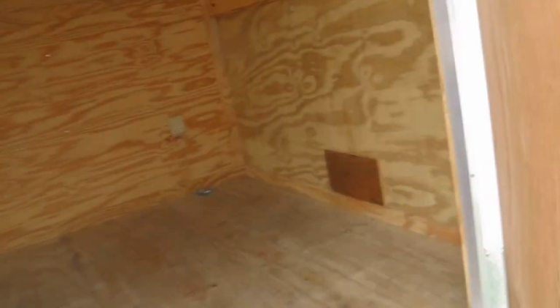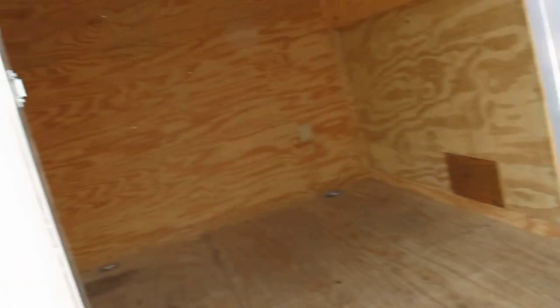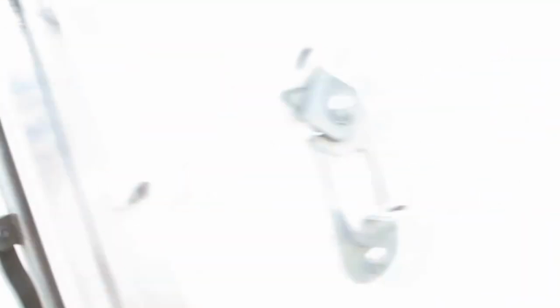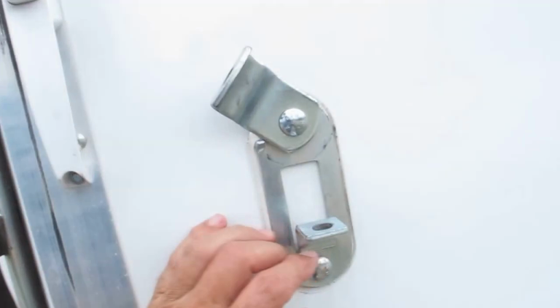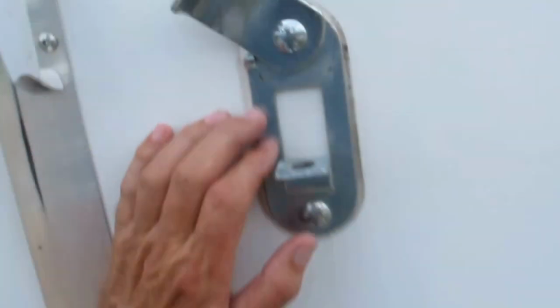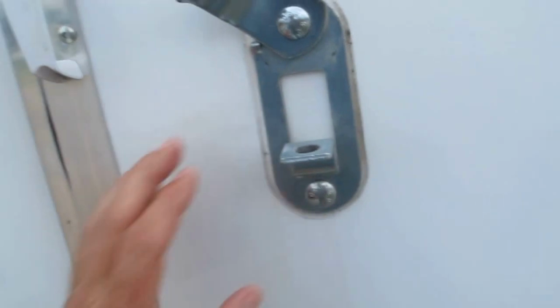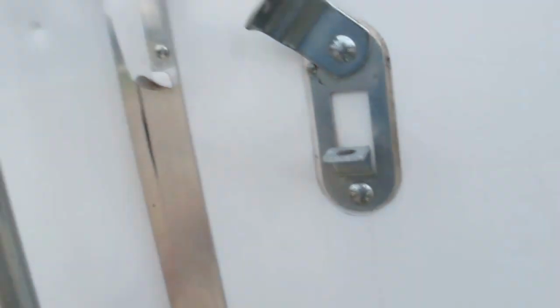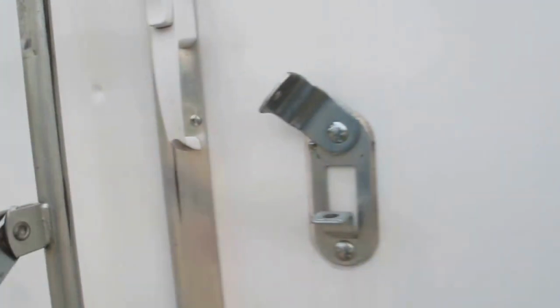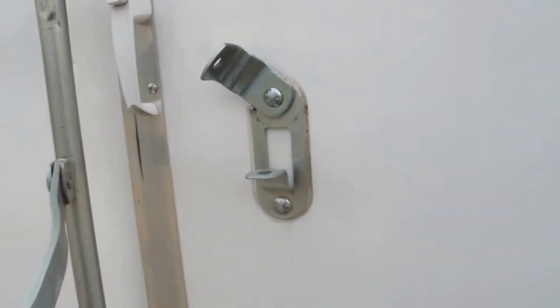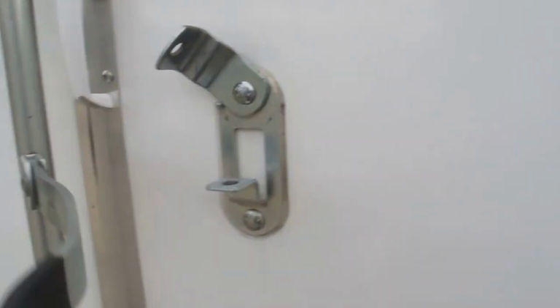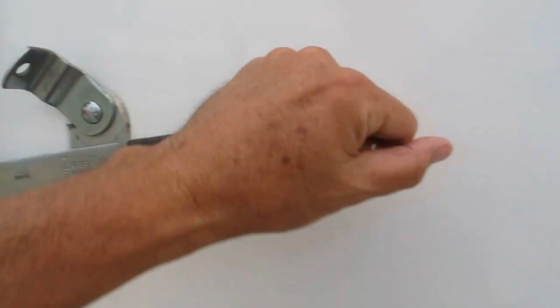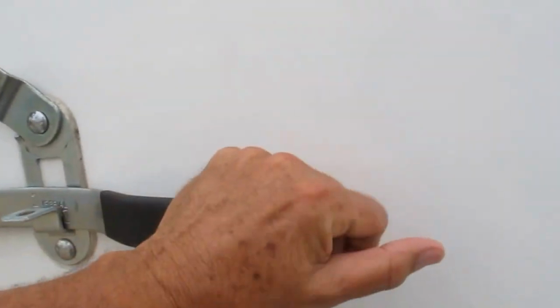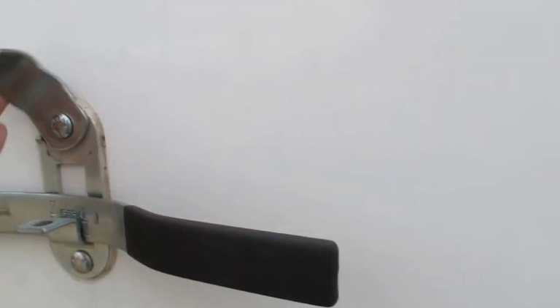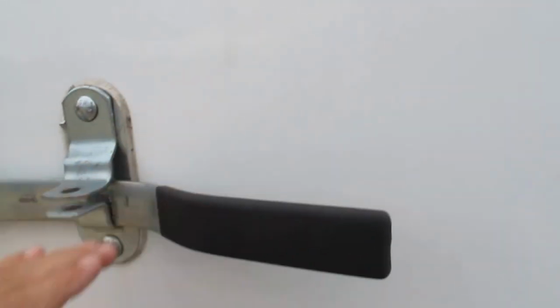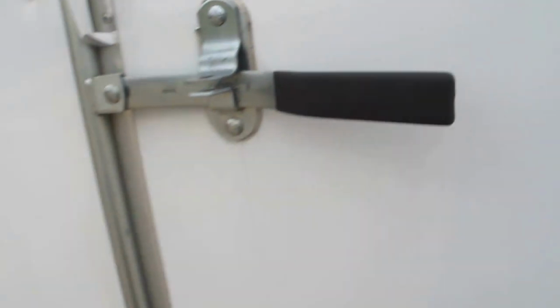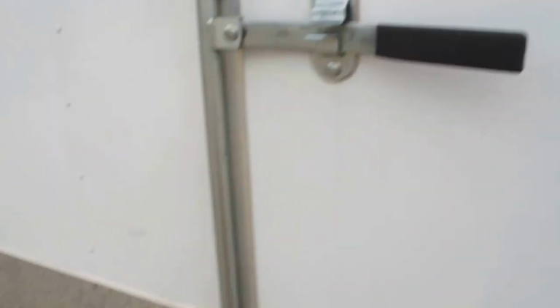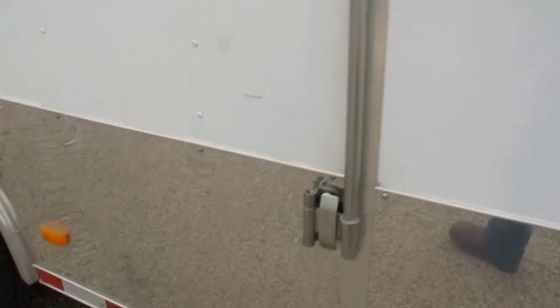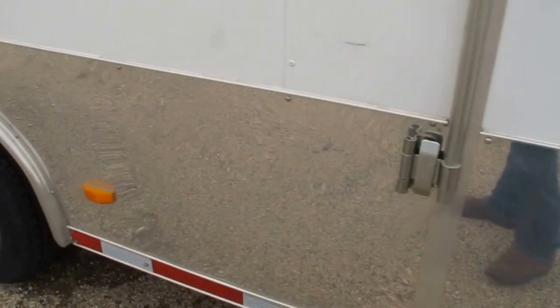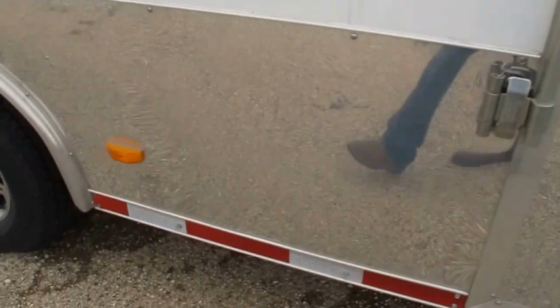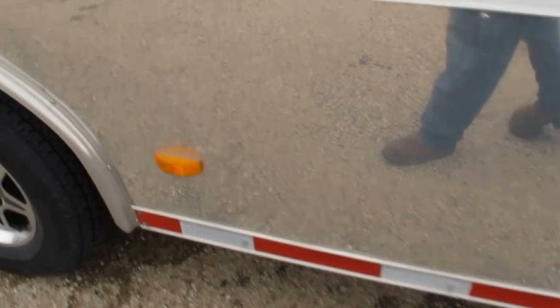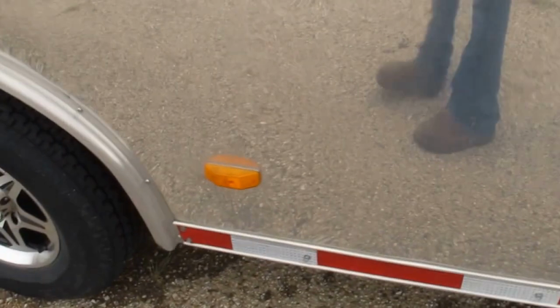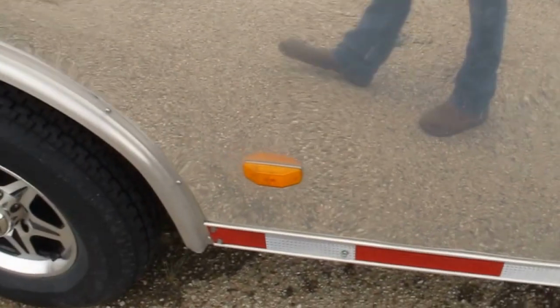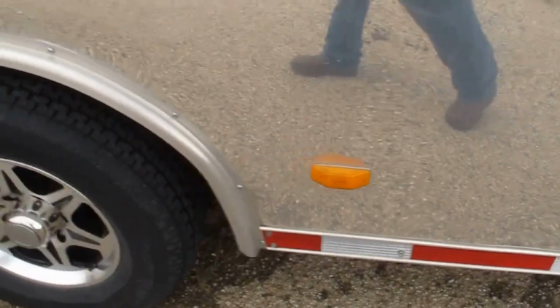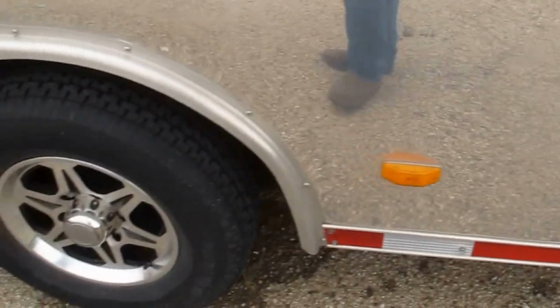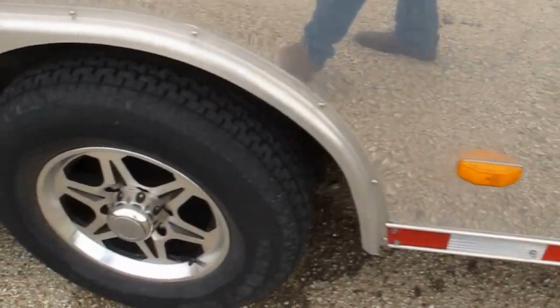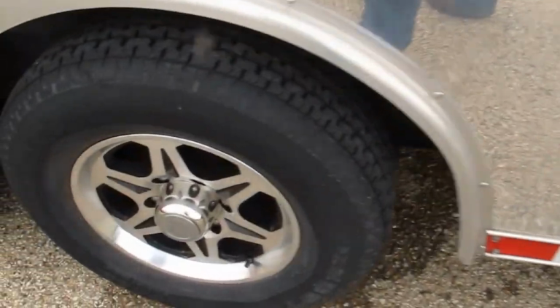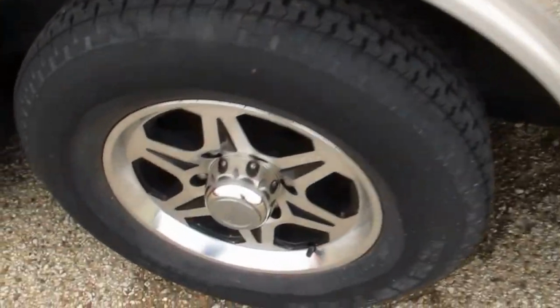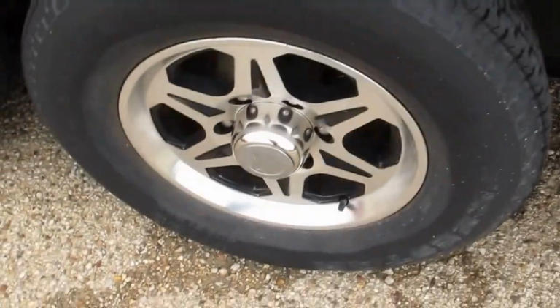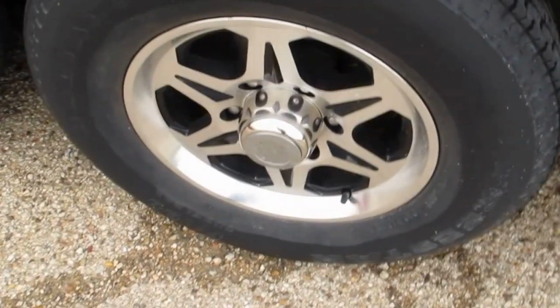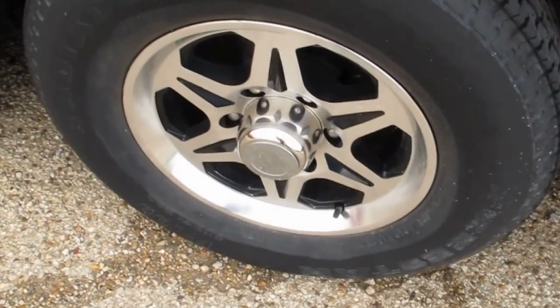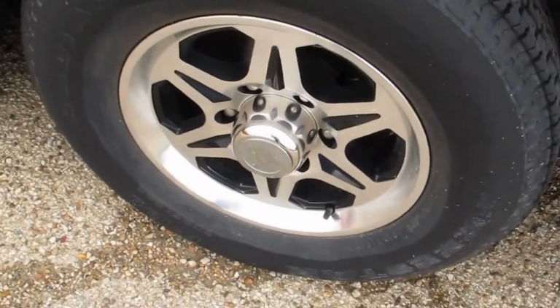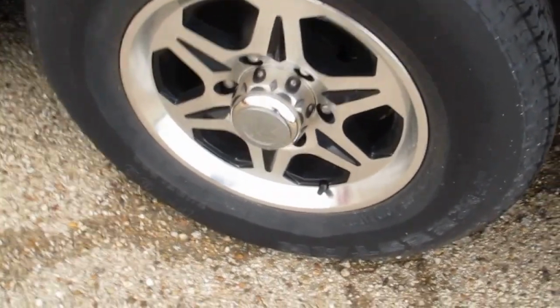Got some good heavy-duty latches where you can lock everything with the external lock. It's got some polished aluminum lower panels.